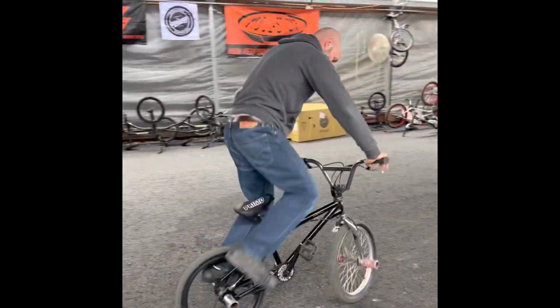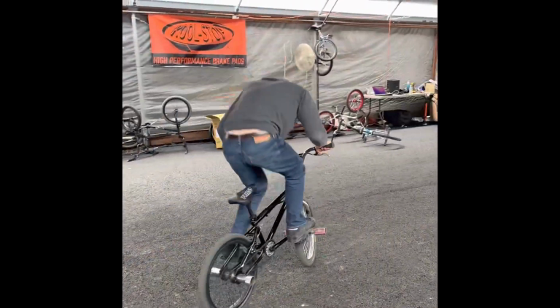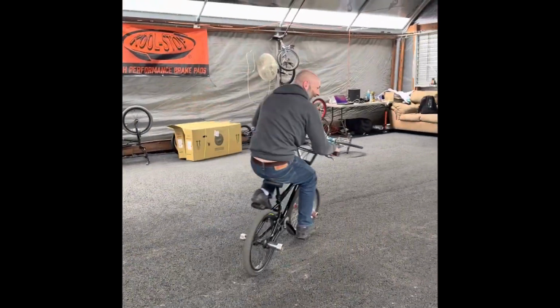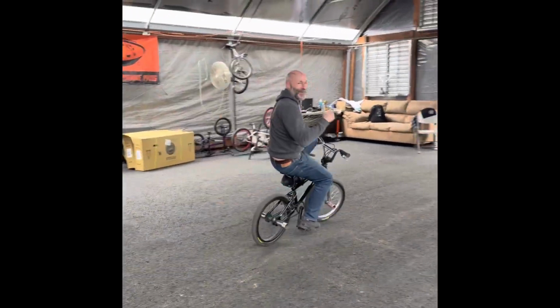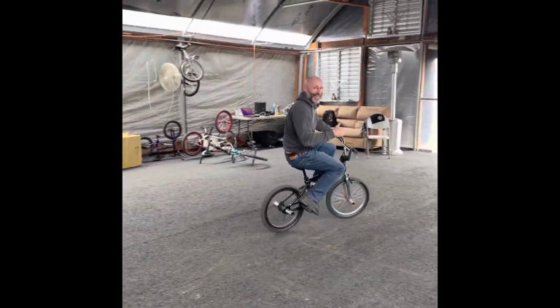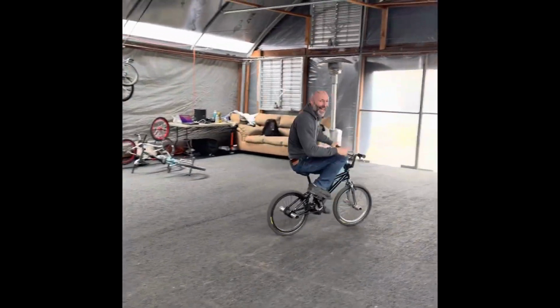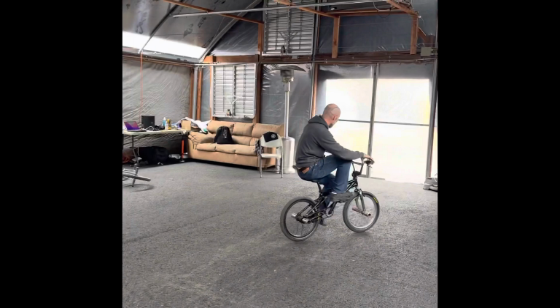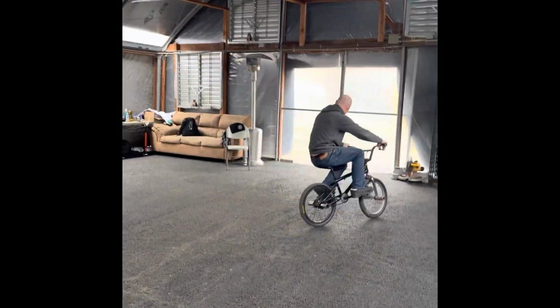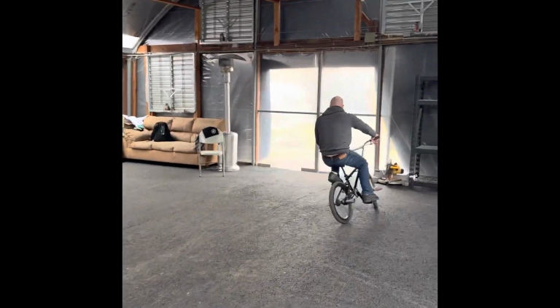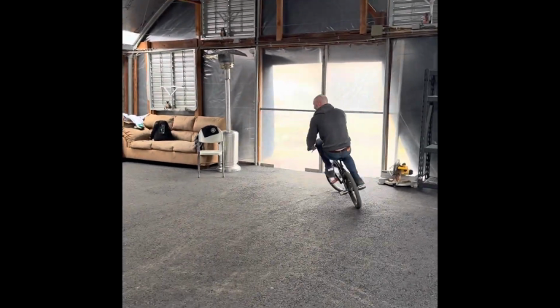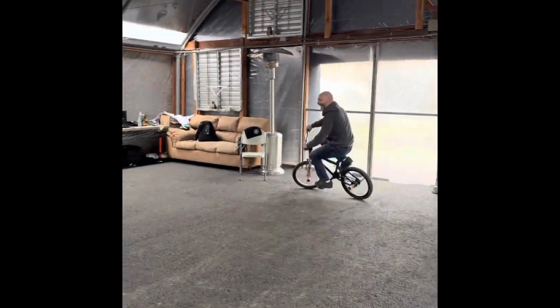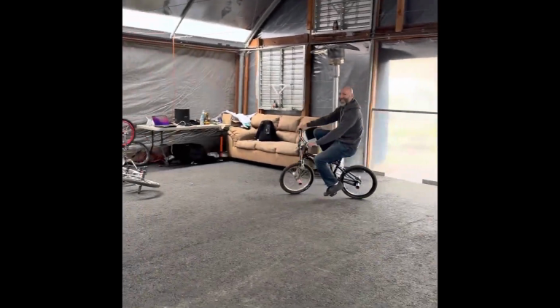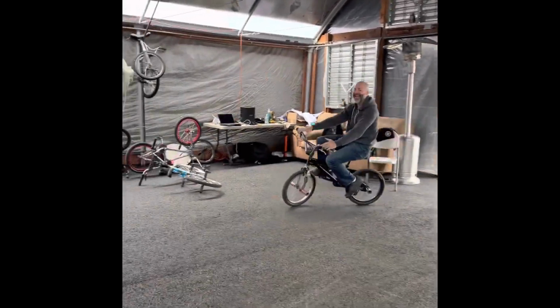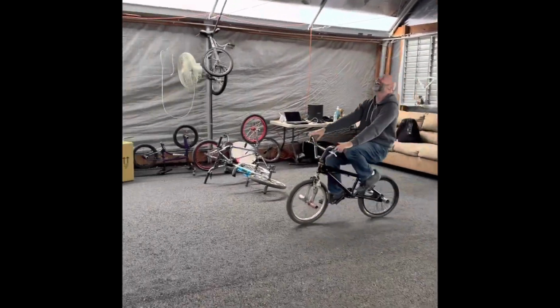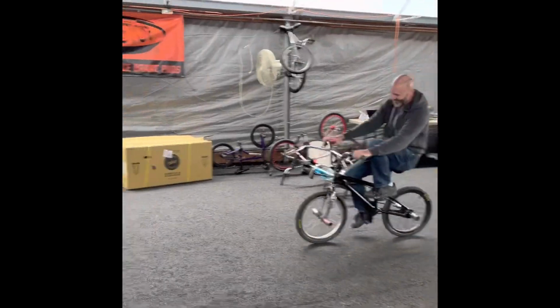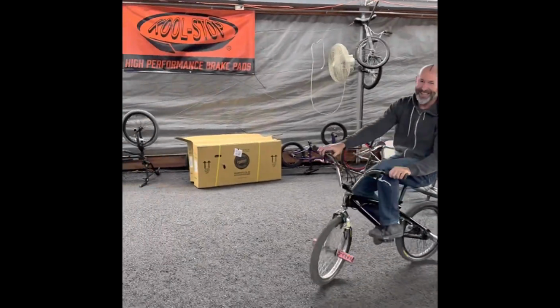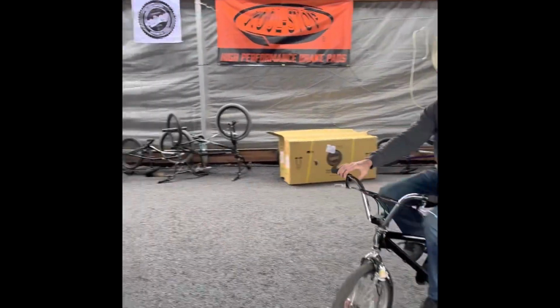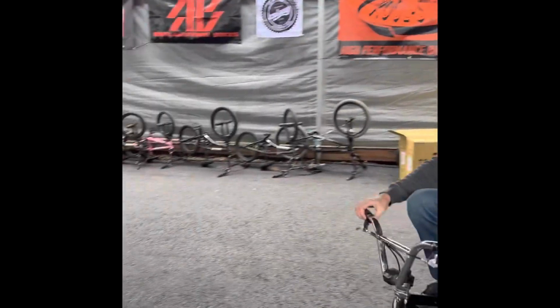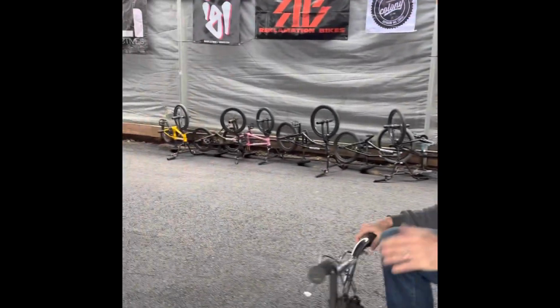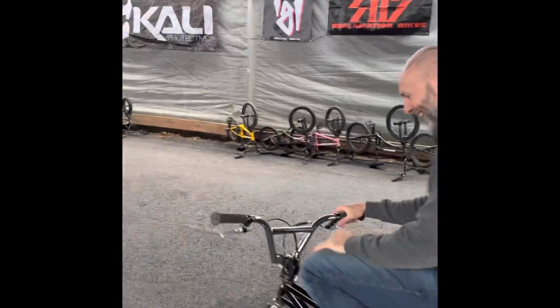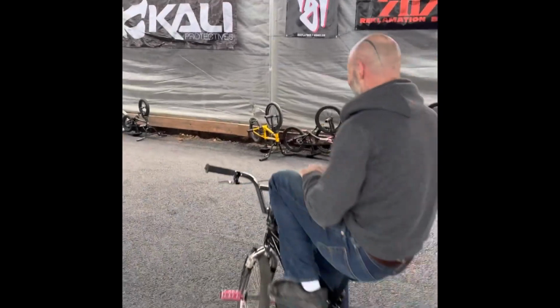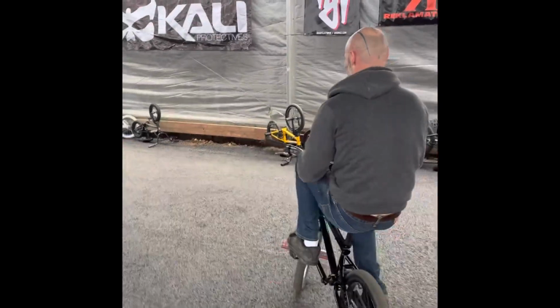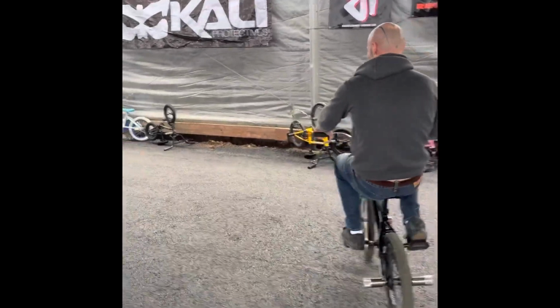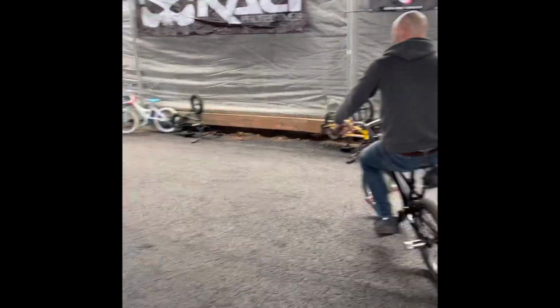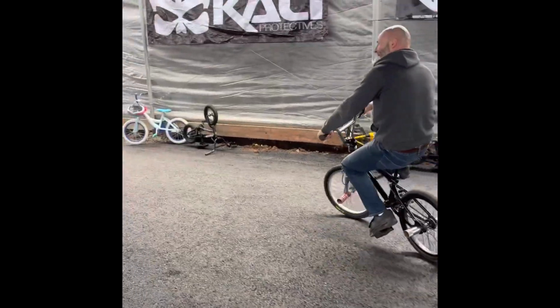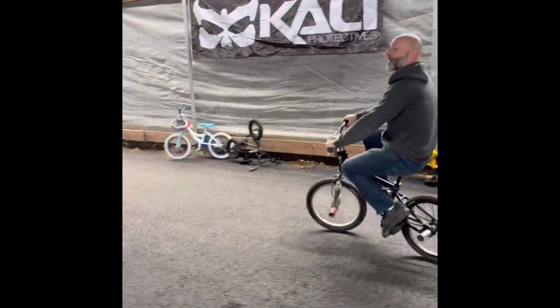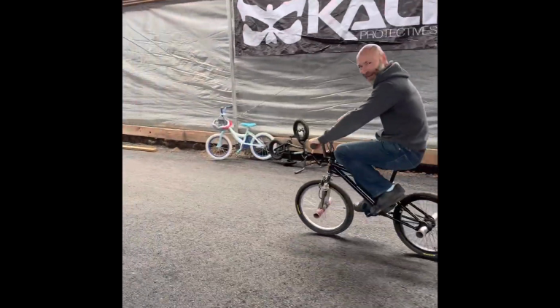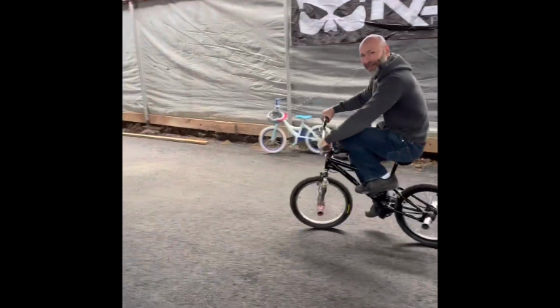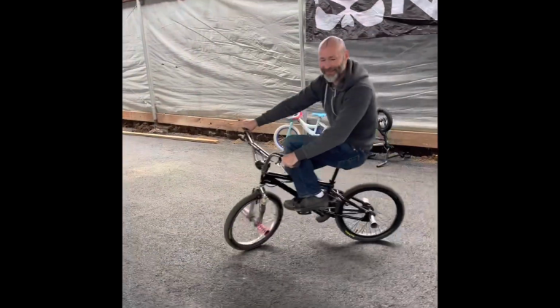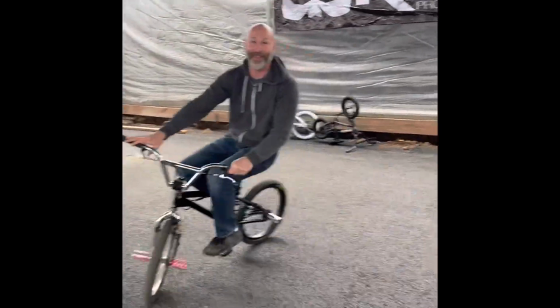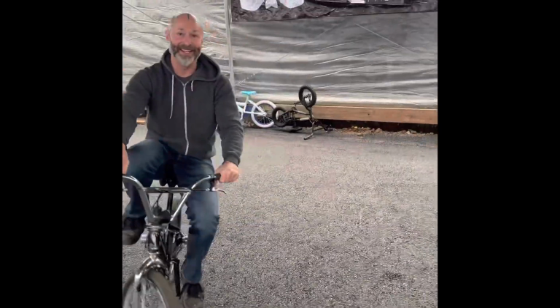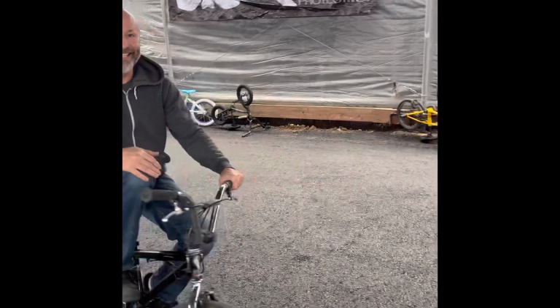Did you just pull it? I just pulled it! Wait, I was going to do a whole video on it. Go back and do it again. No, I want the viewers to see the struggle in flatland, the challenge. You made it look too easy.